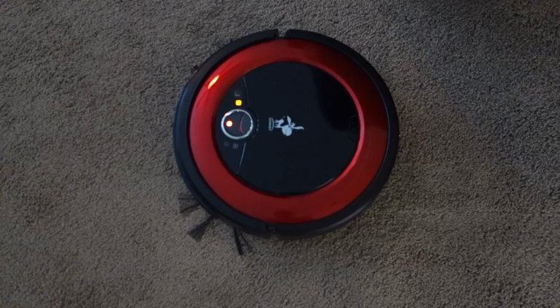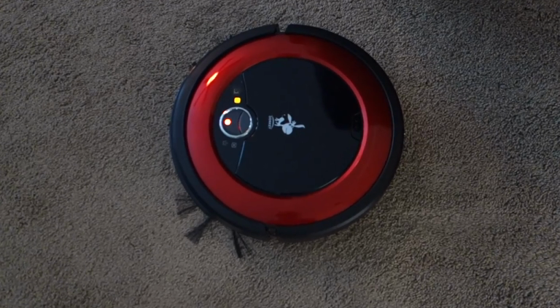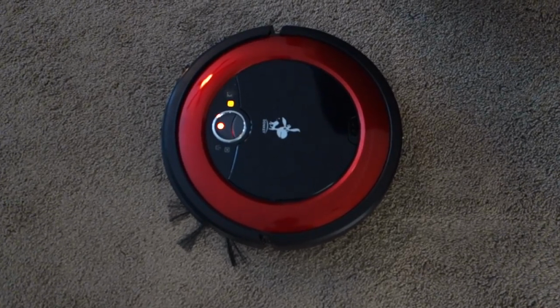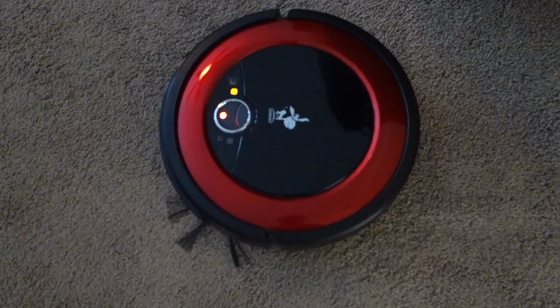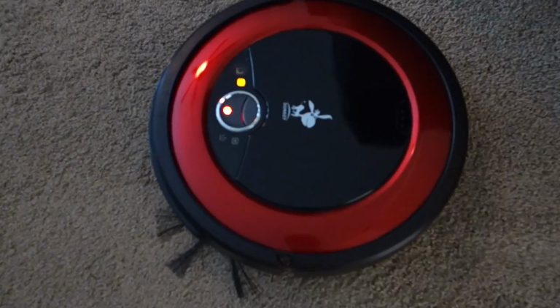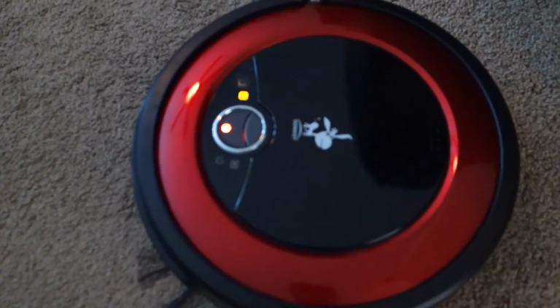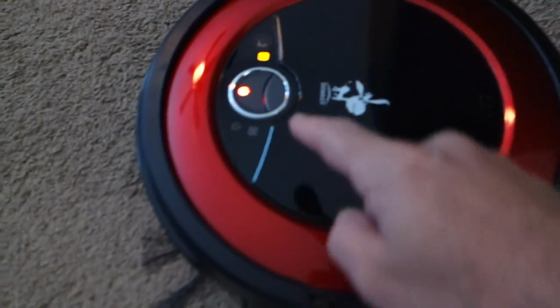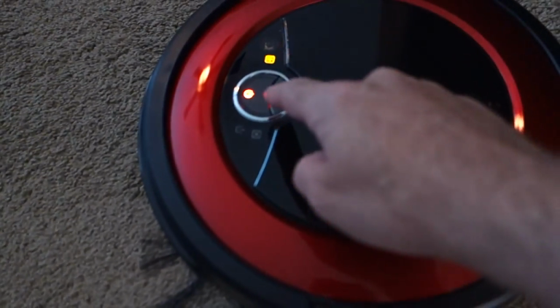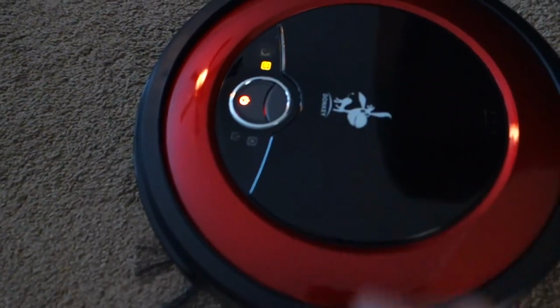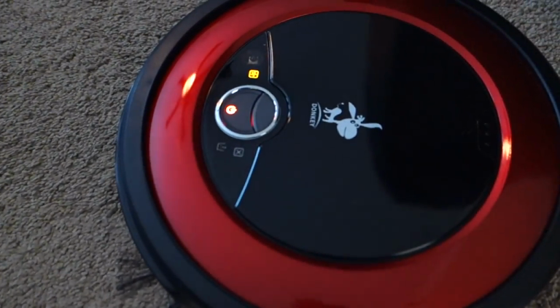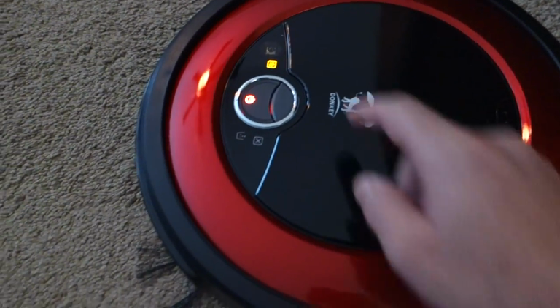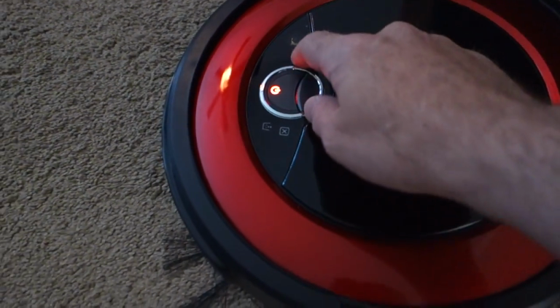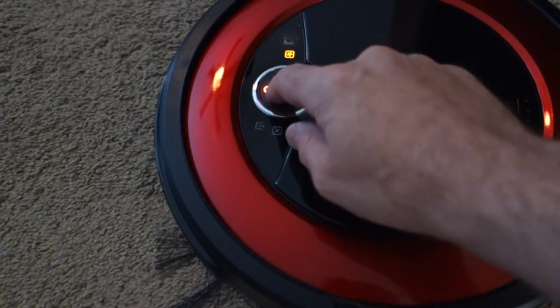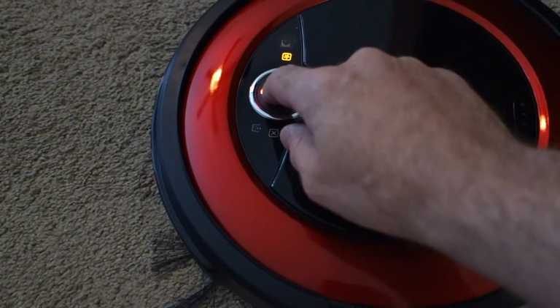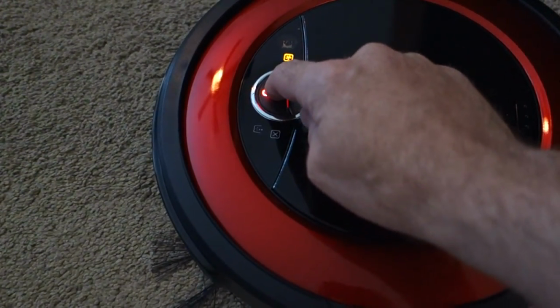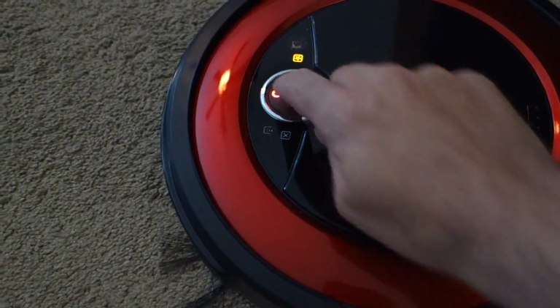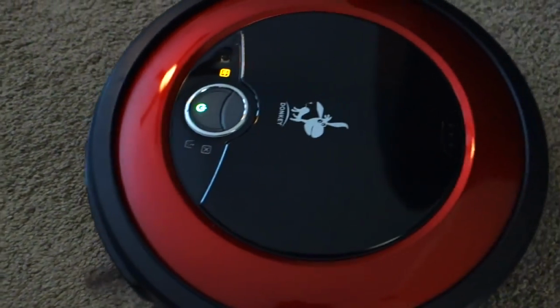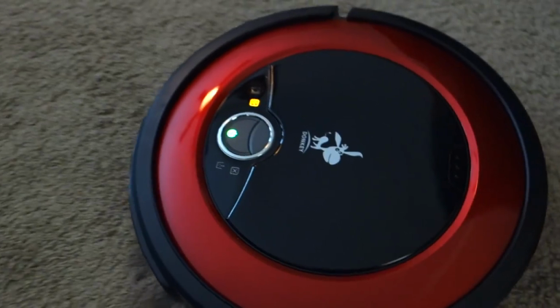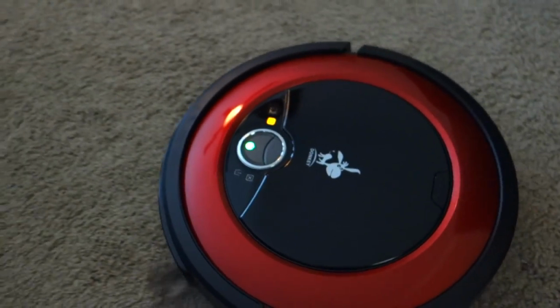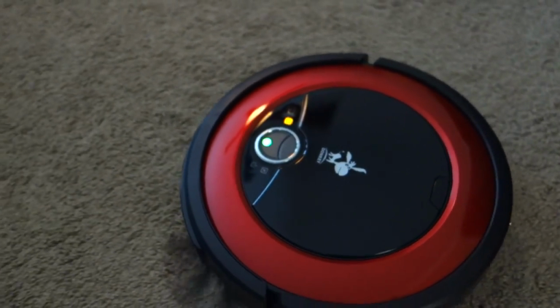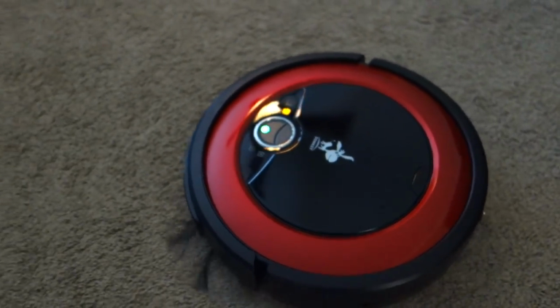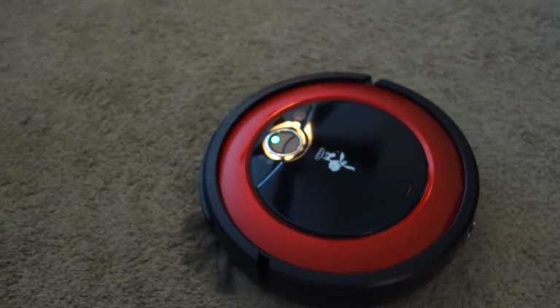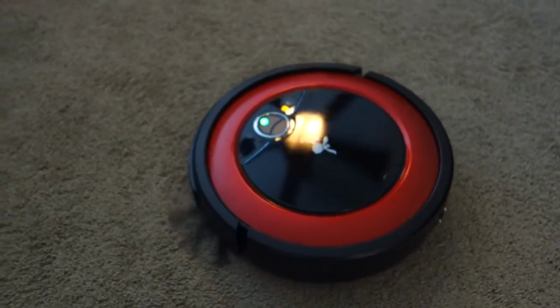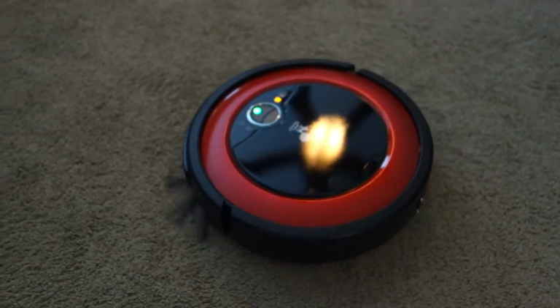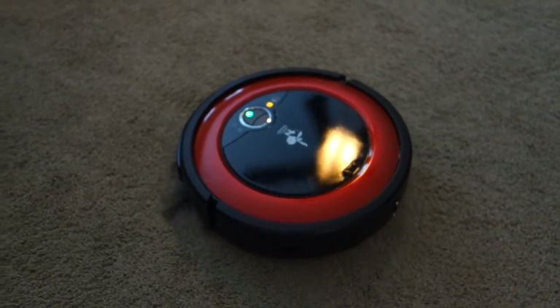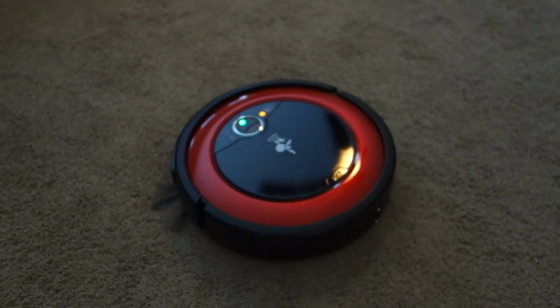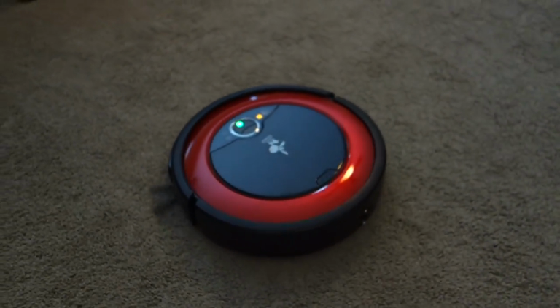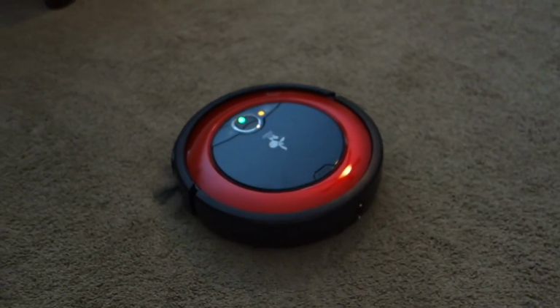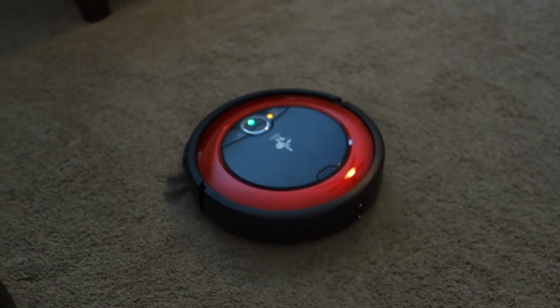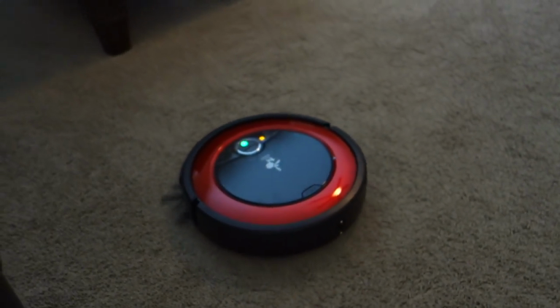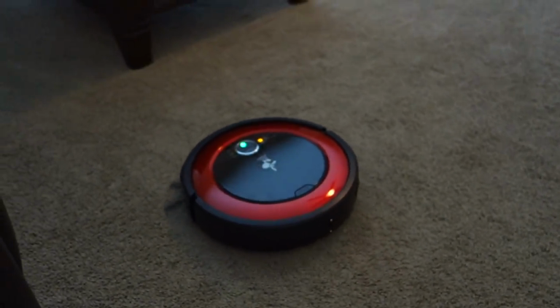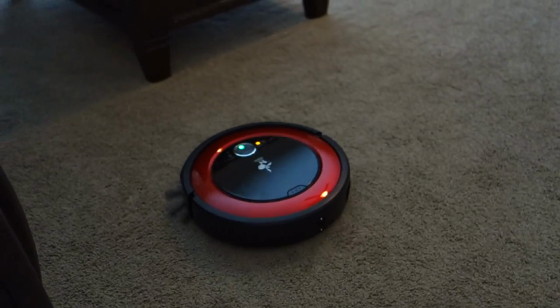Battery installed, powered on. You can now see the red light — the fan is operational. Tap the button and it's going. I don't know where it's going, but it's going.